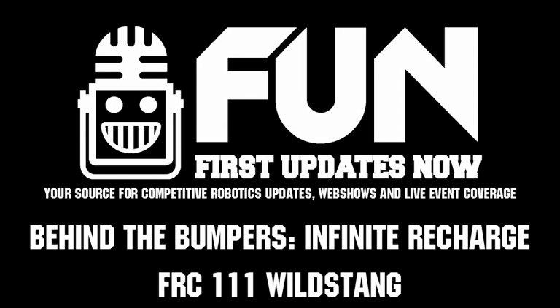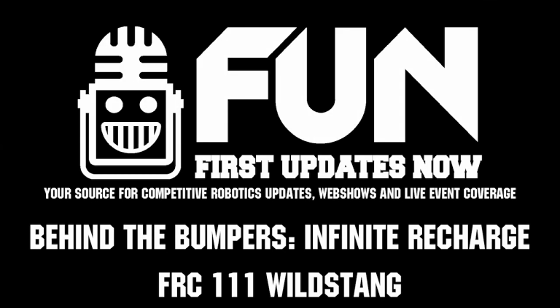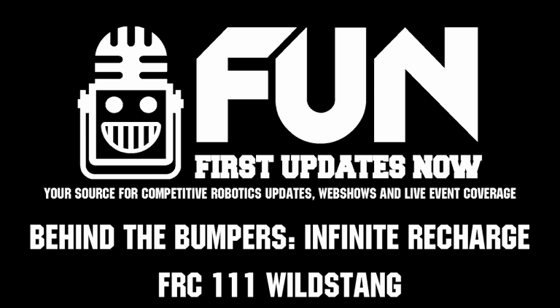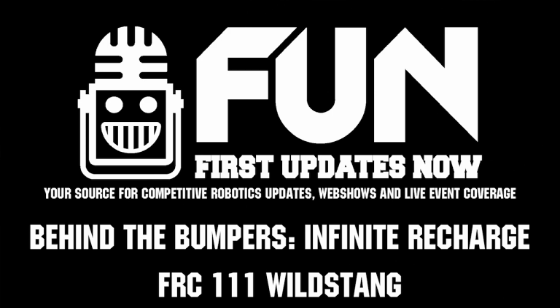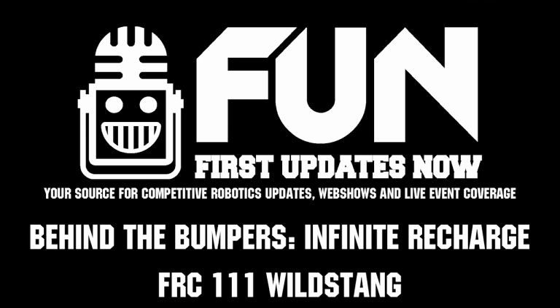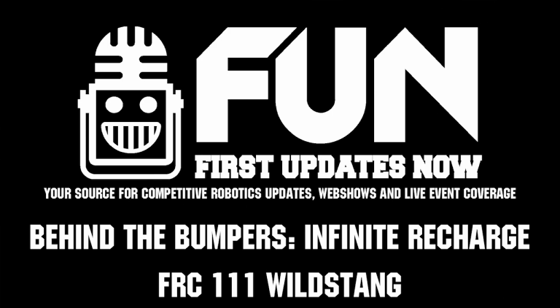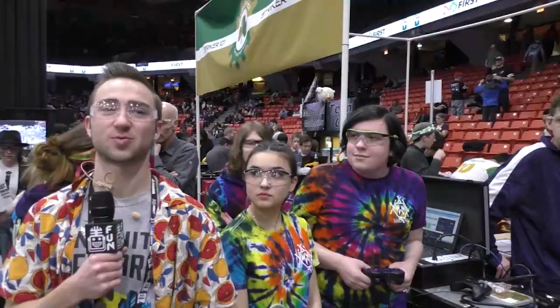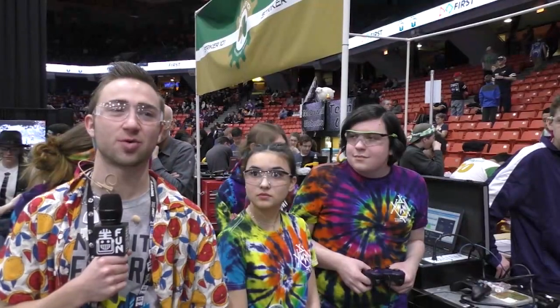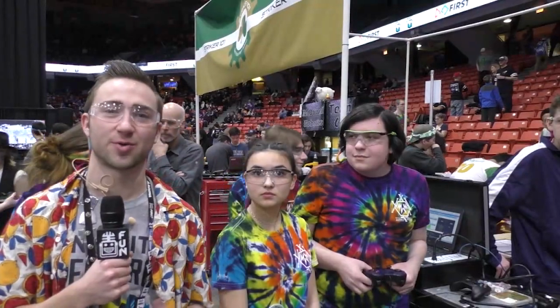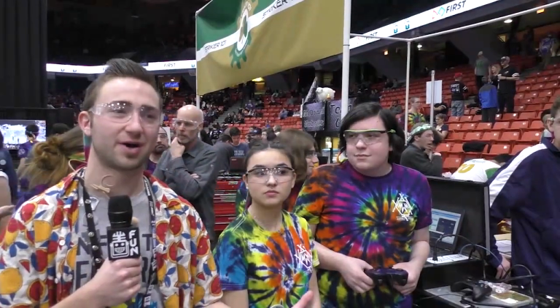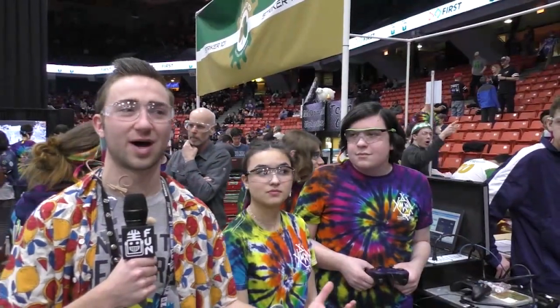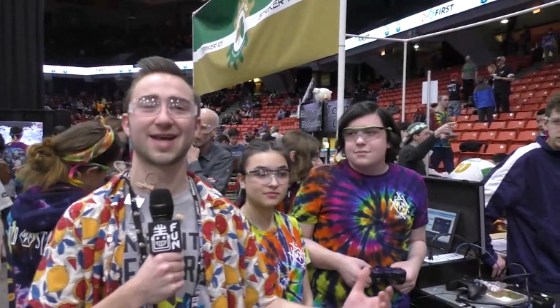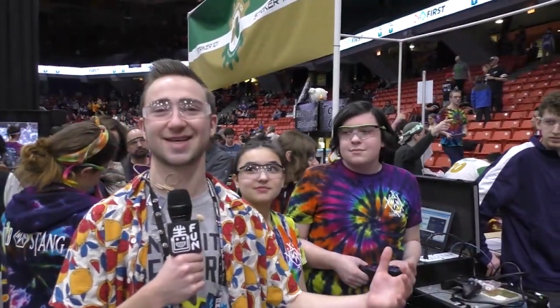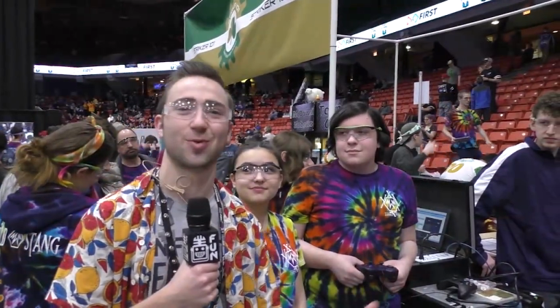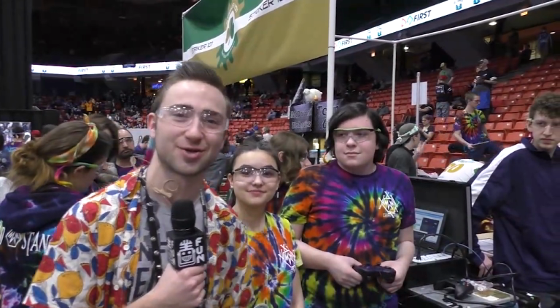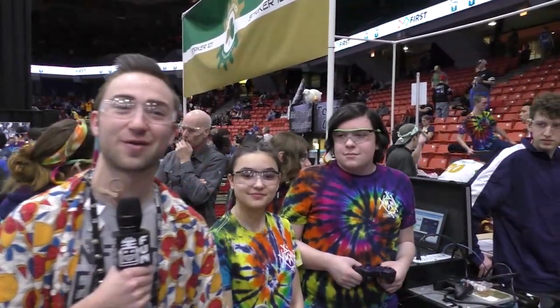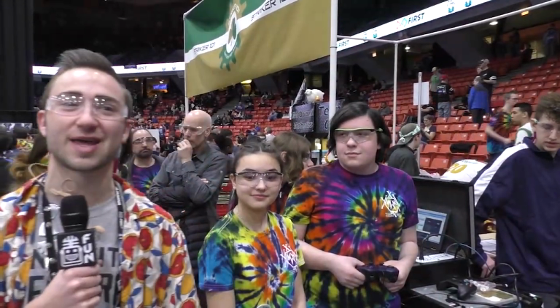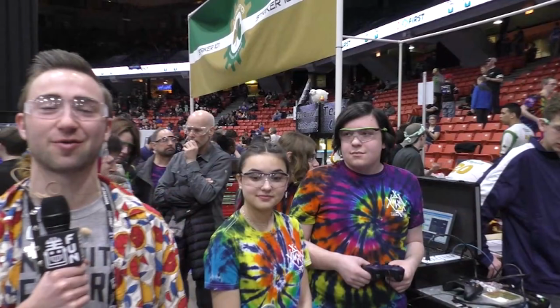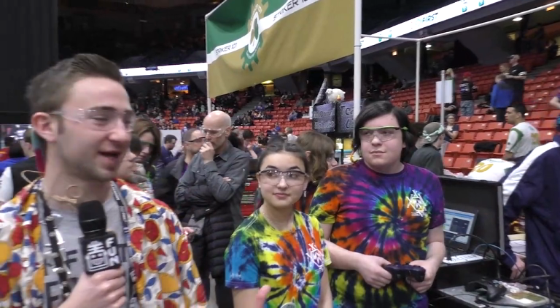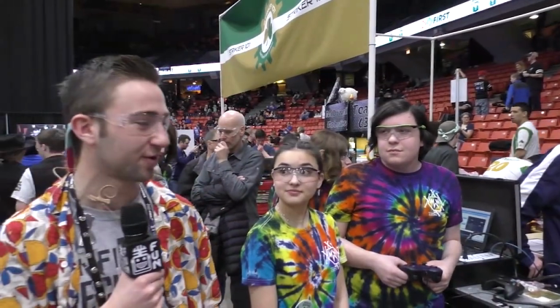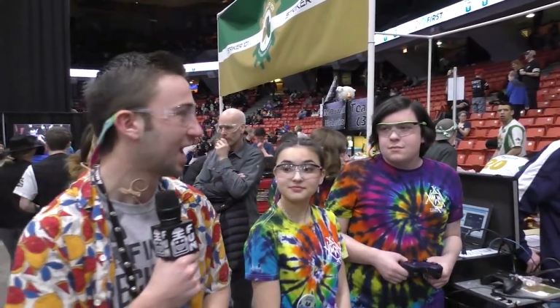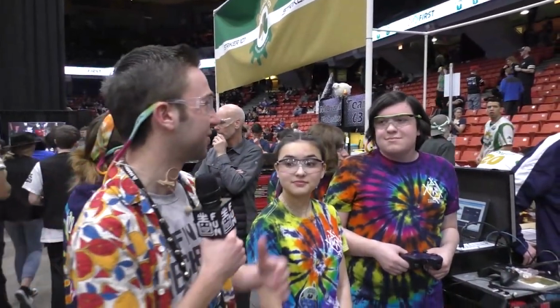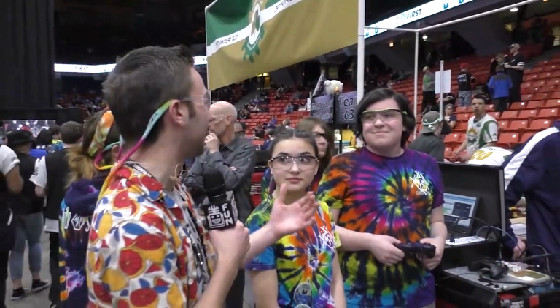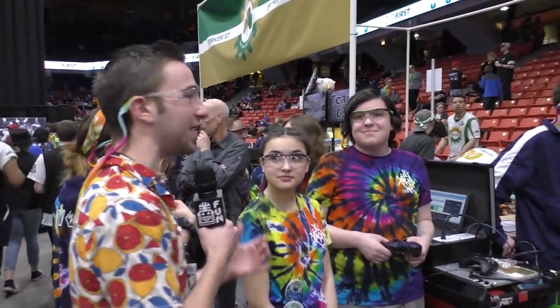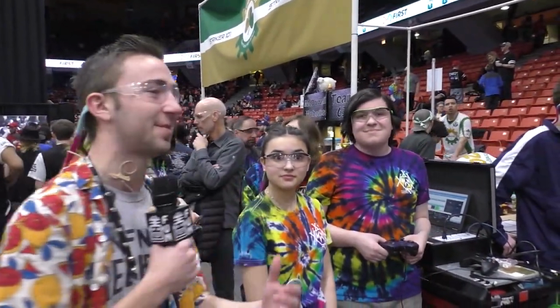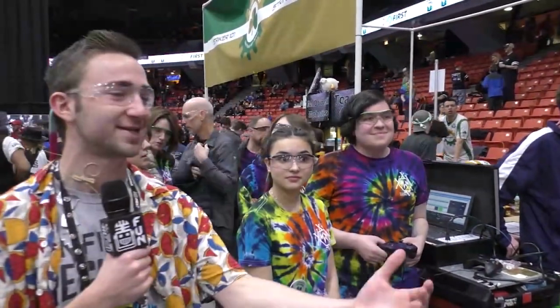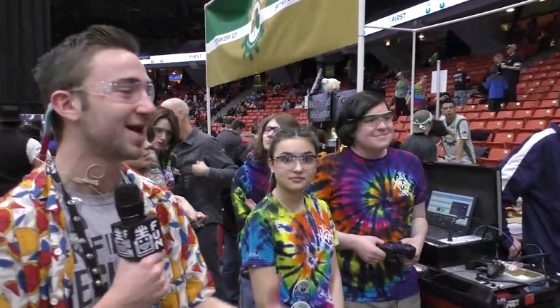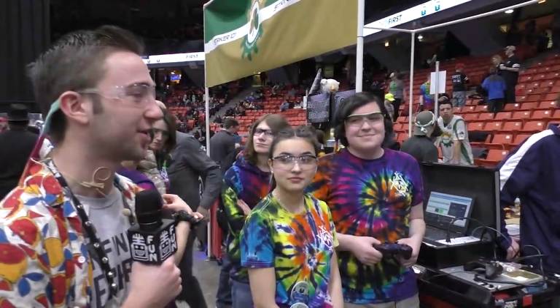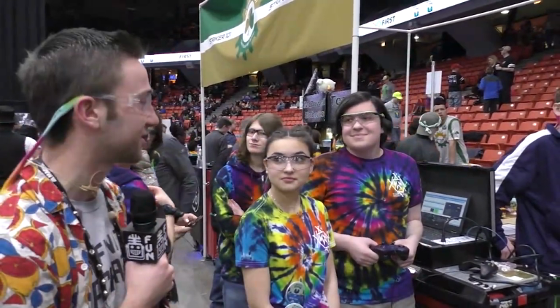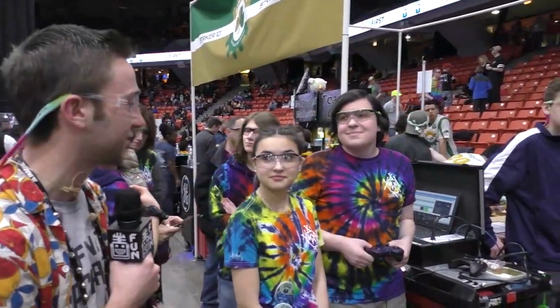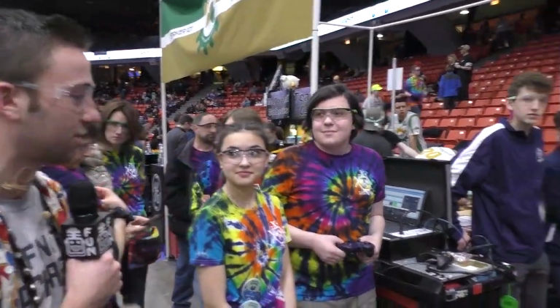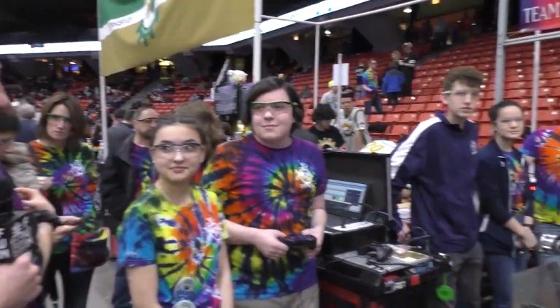Hi, this is Nathan and I'm here at the Midwest Regional. We're here with Team 111 Wild Sting as they celebrate their 25th anniversary in FIRST. I'm here with Dominic, Maeve, and Mackenzie and they're going to tell us about their great robot today.